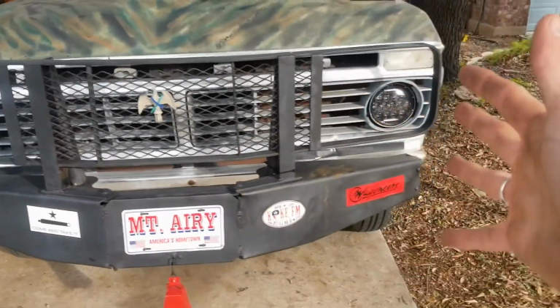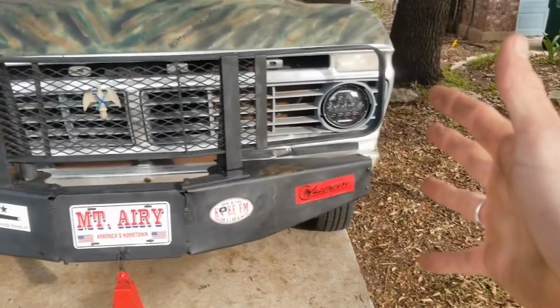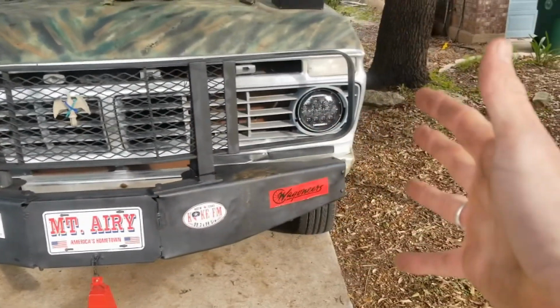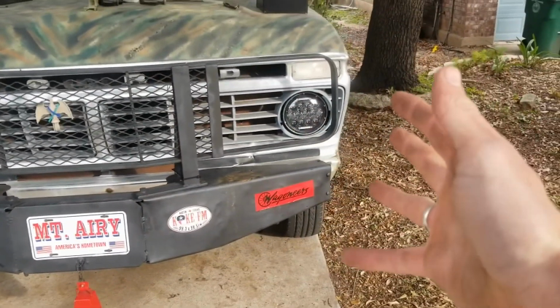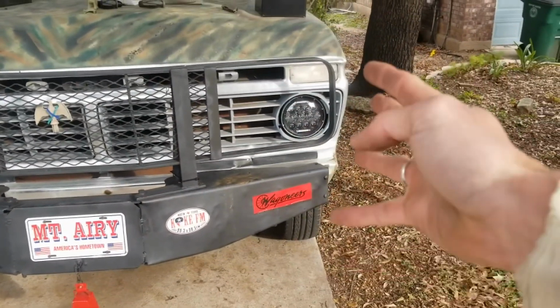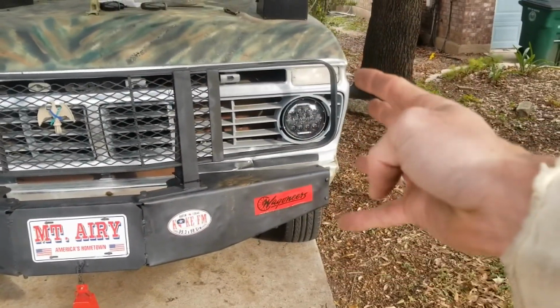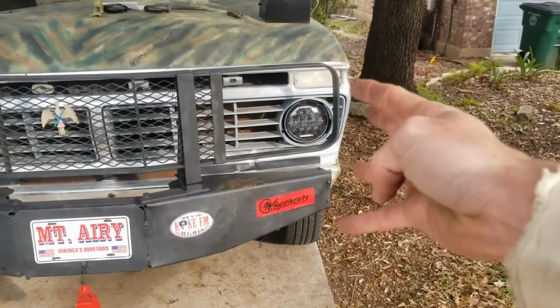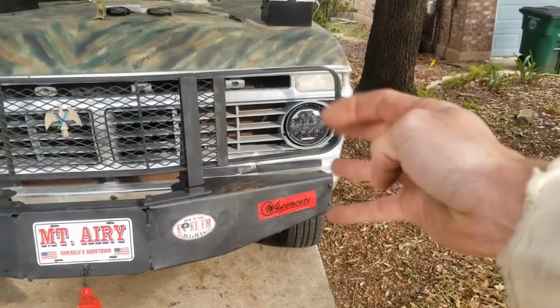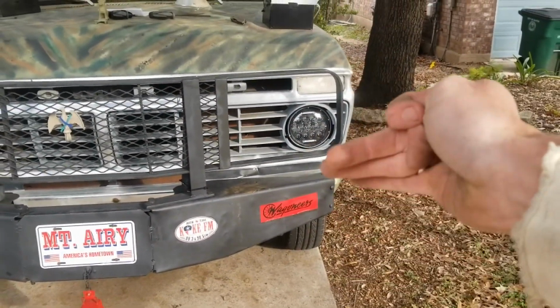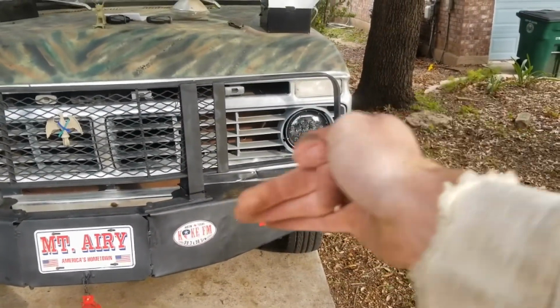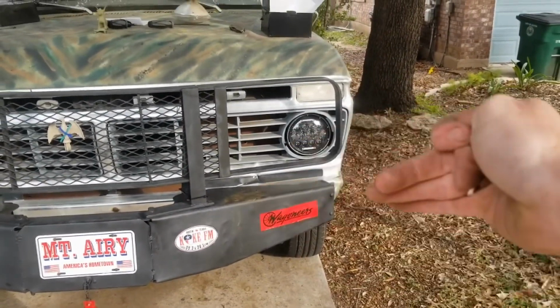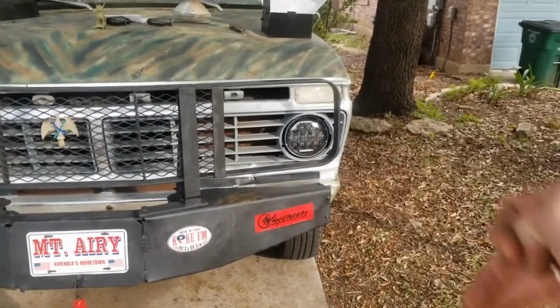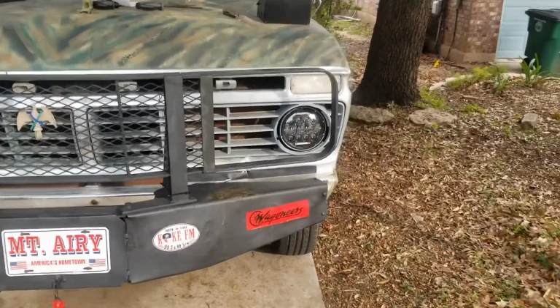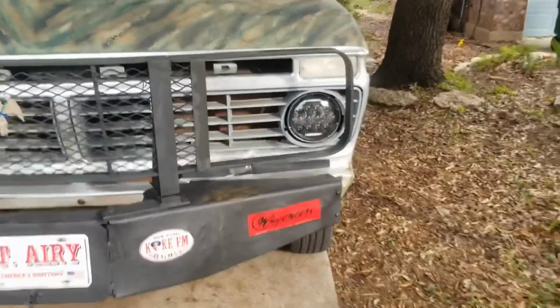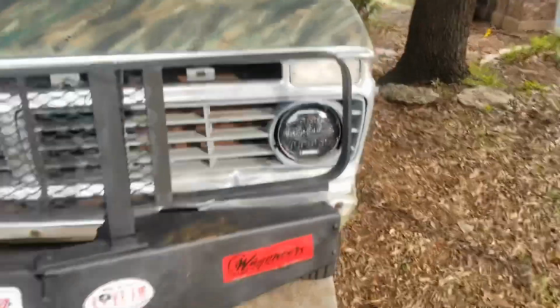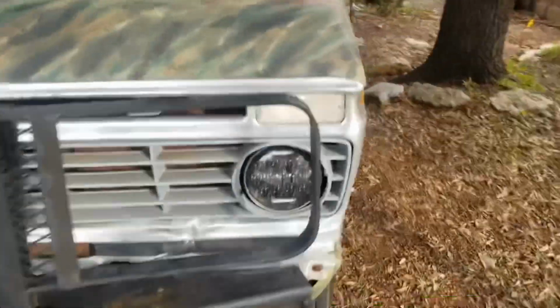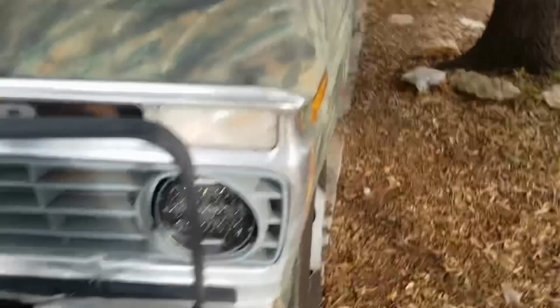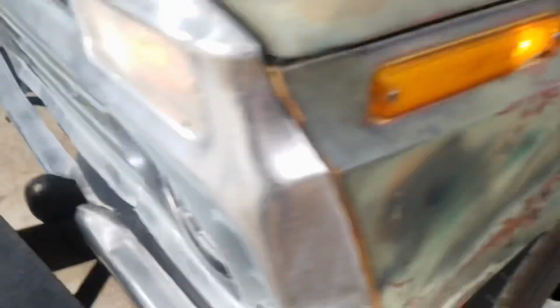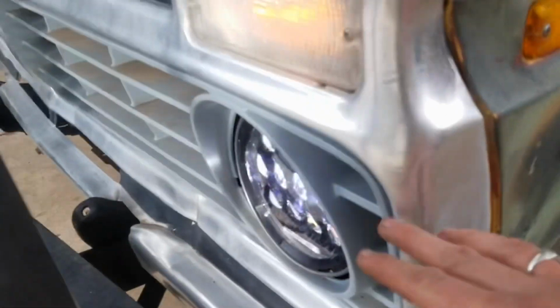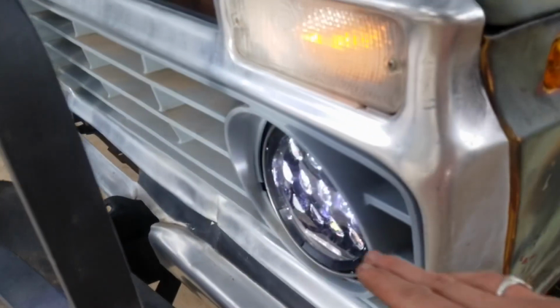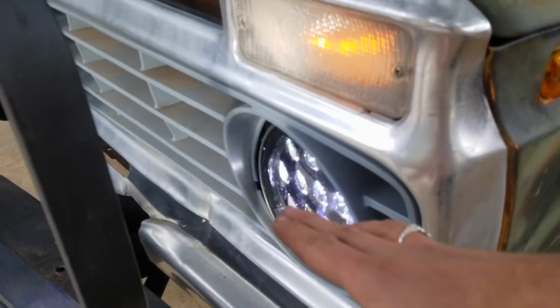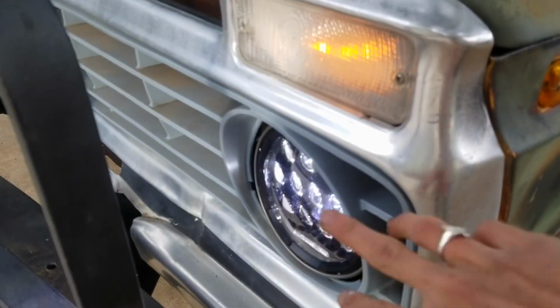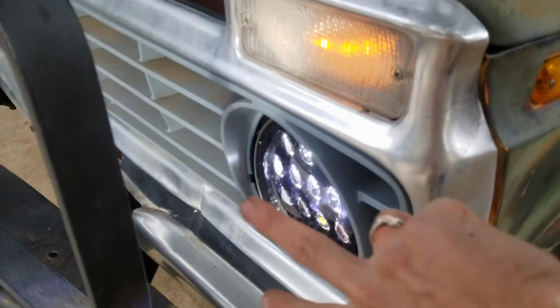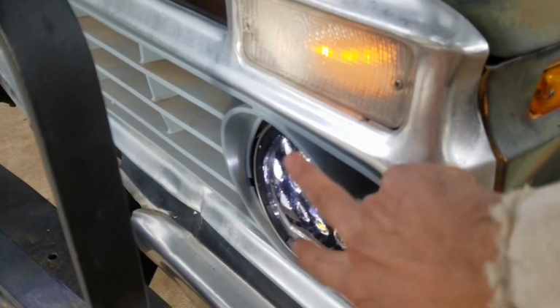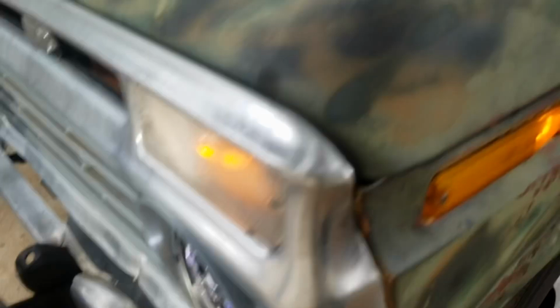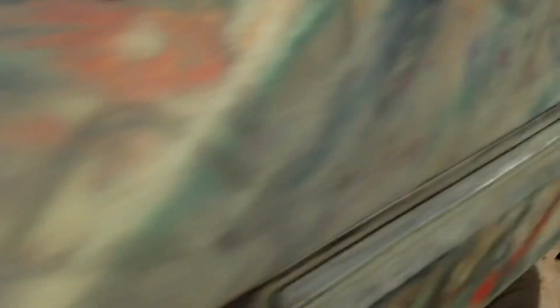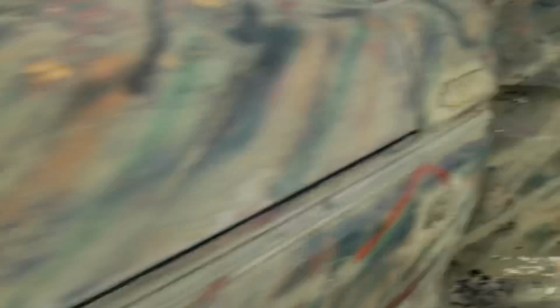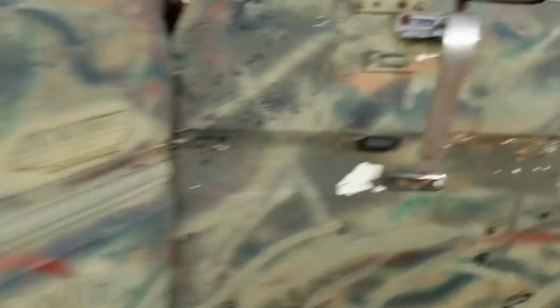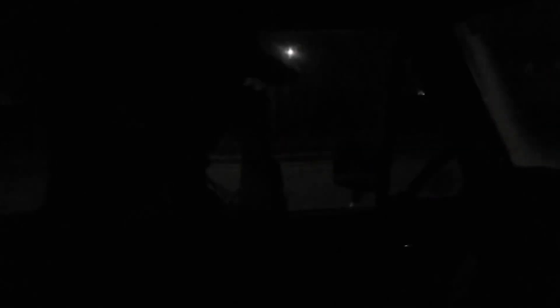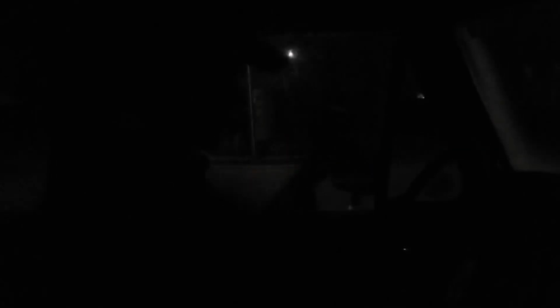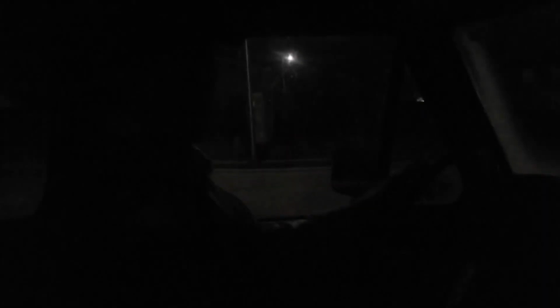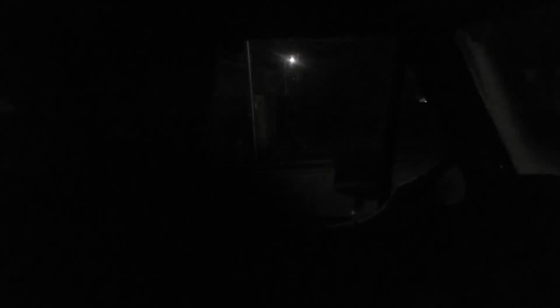Holy Moses. The middle line is the low beam cutoff and then everything above is high beam. Pretty good — we're going.